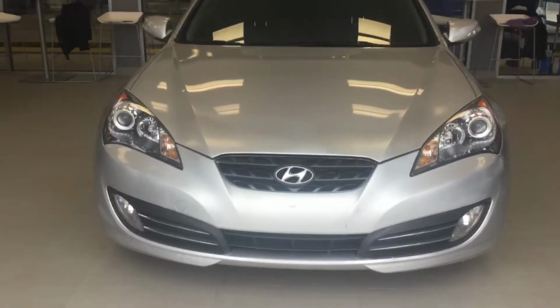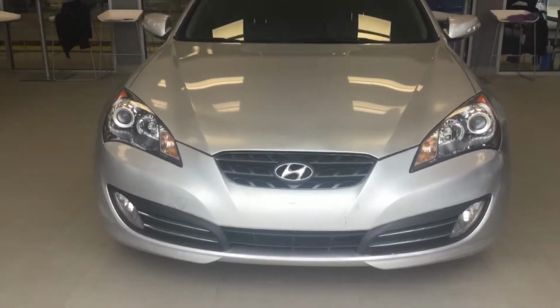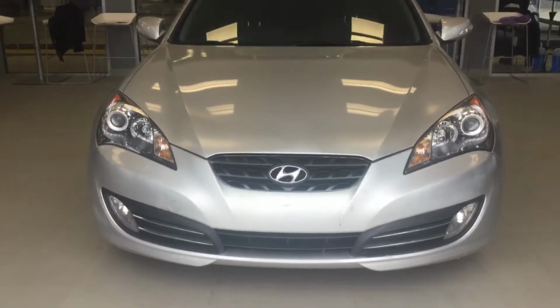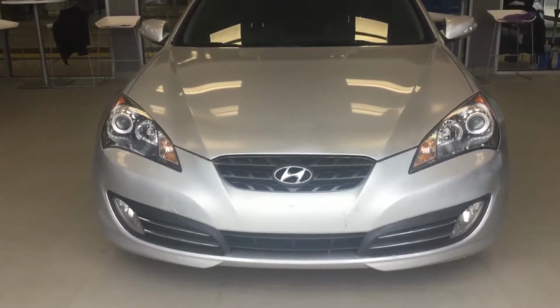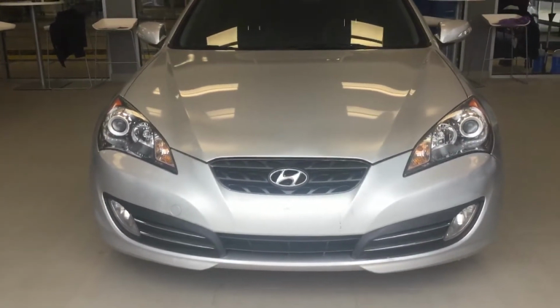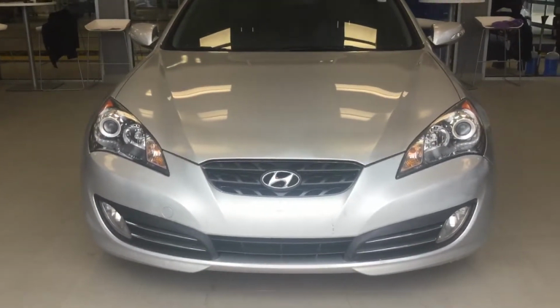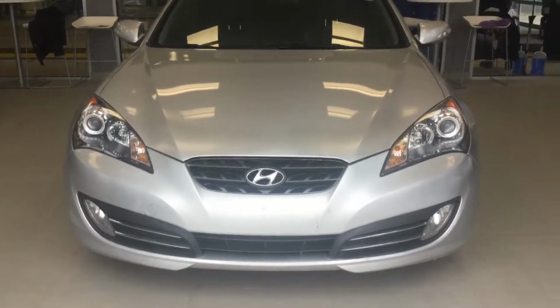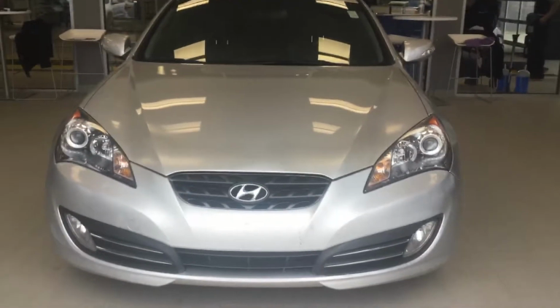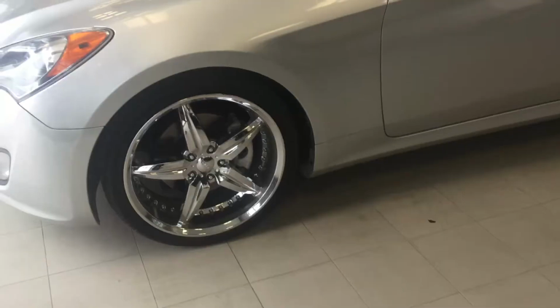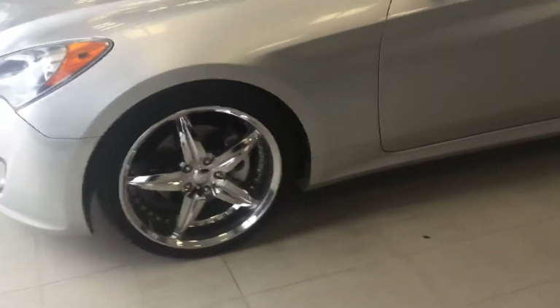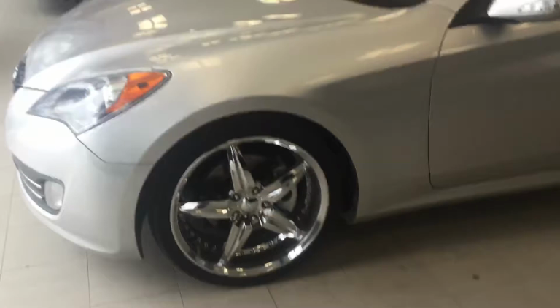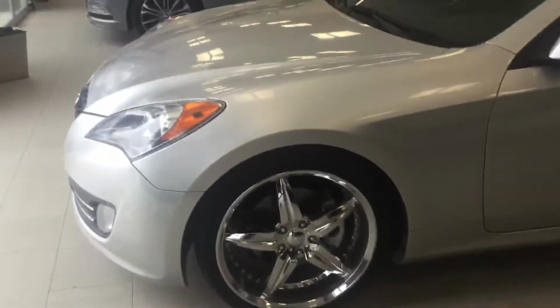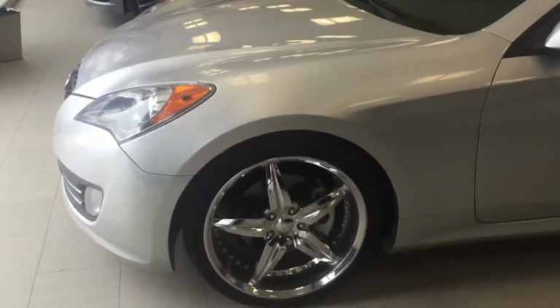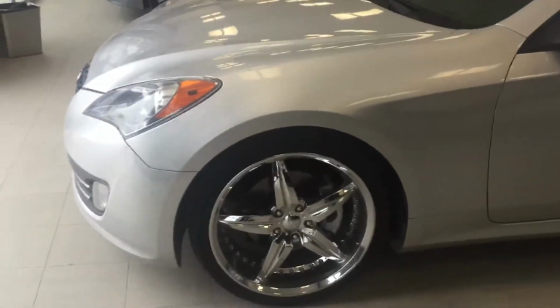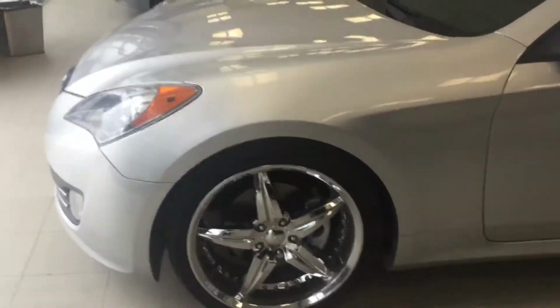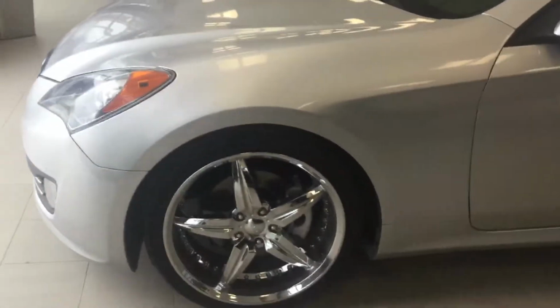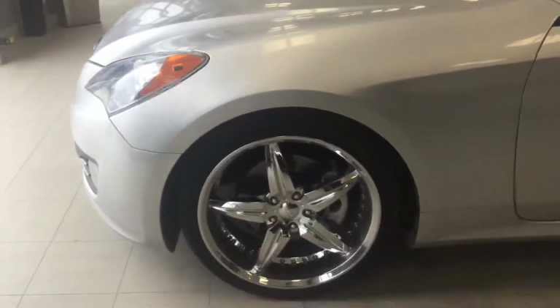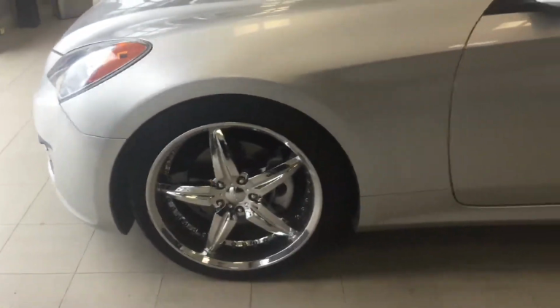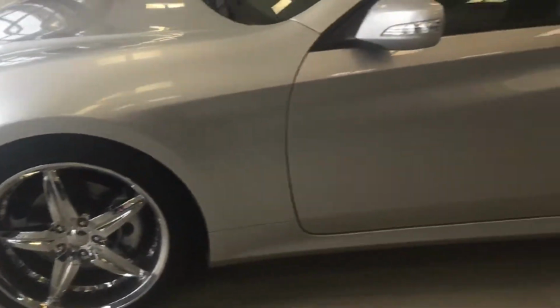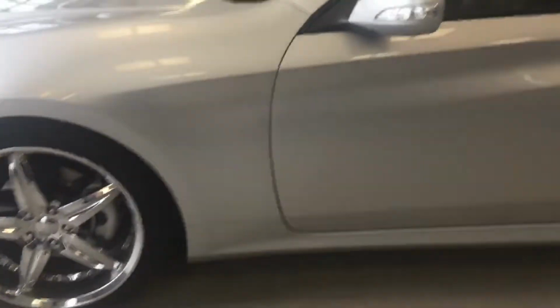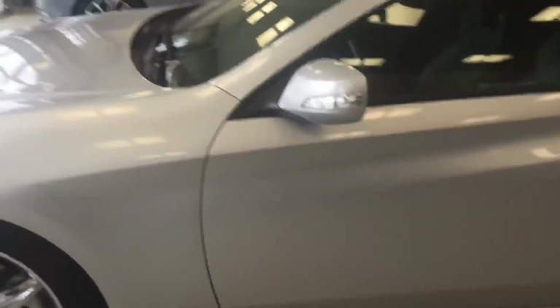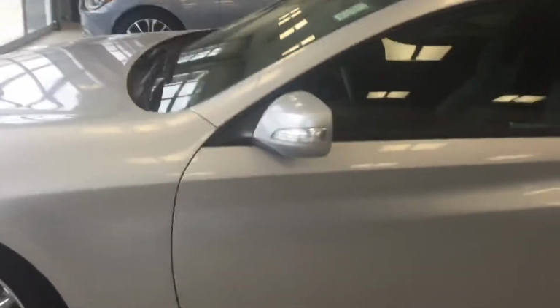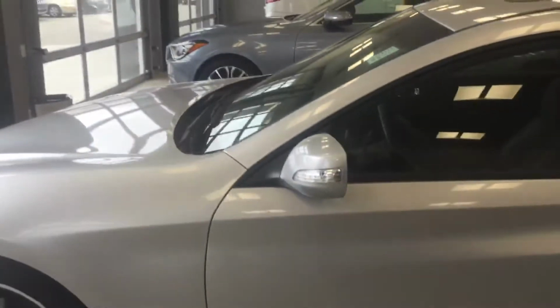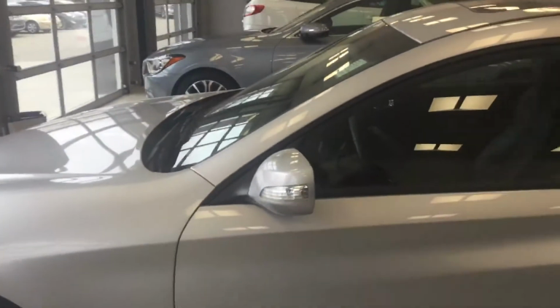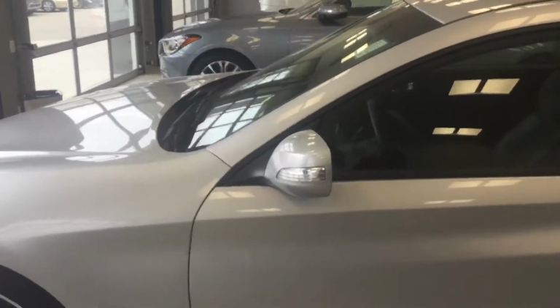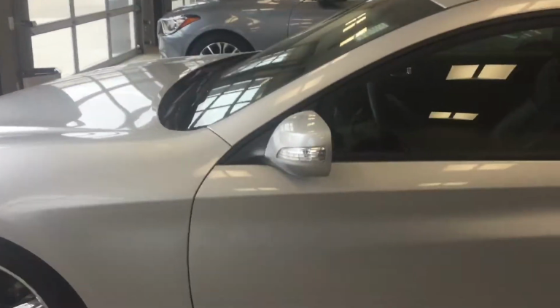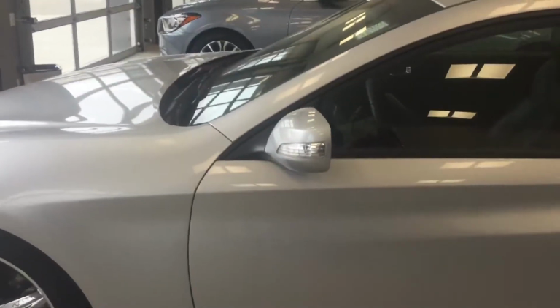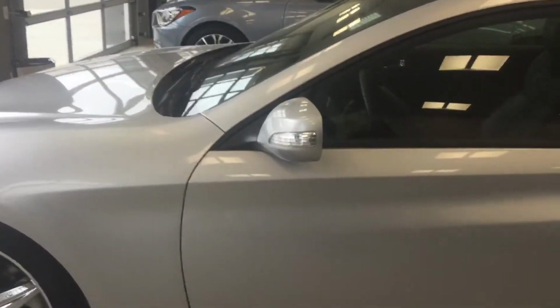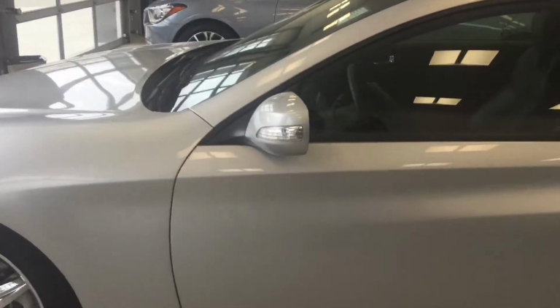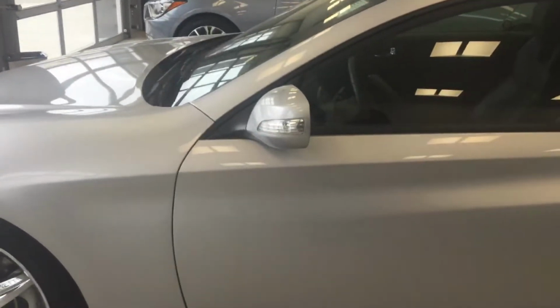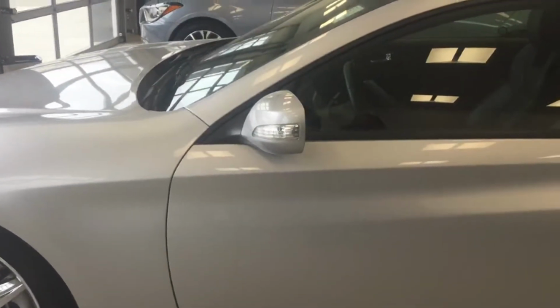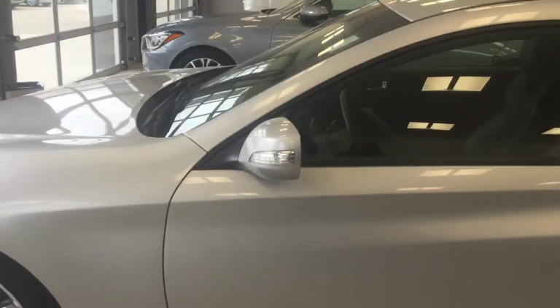You can see the great front end on this car with the projection head. As we walk along the side of the car you can see the chromium style rims. The mirrors are heated, power and do have the signal indicators.